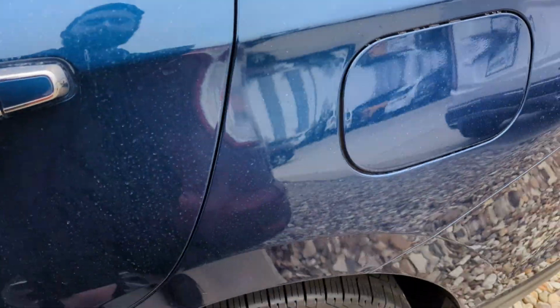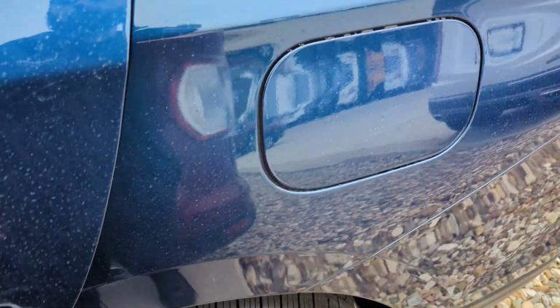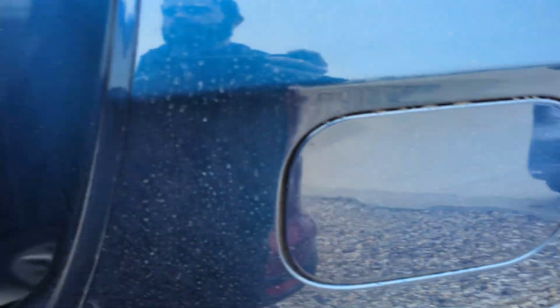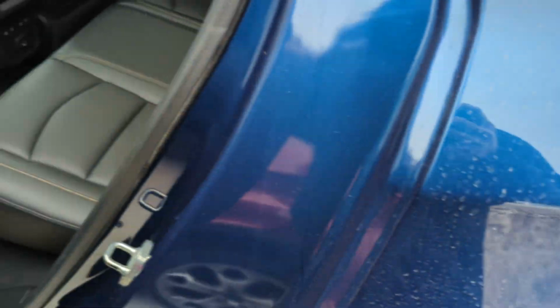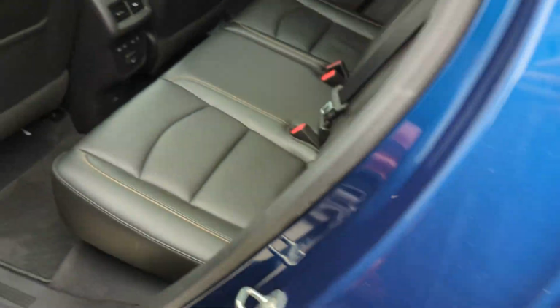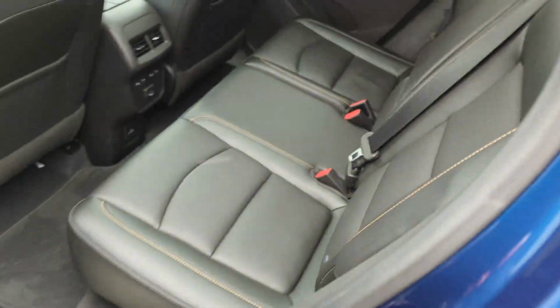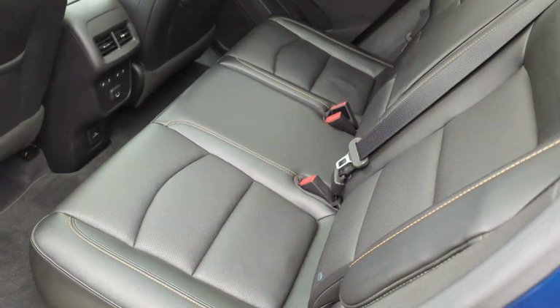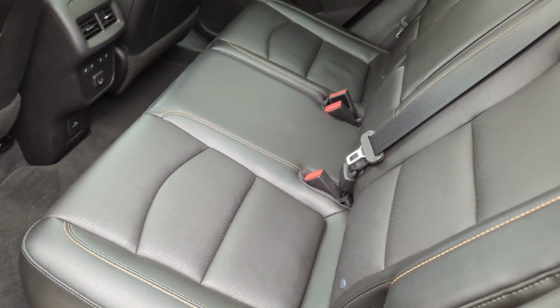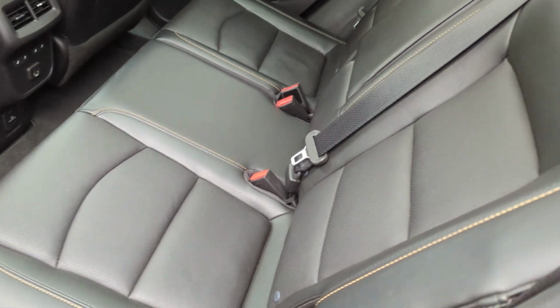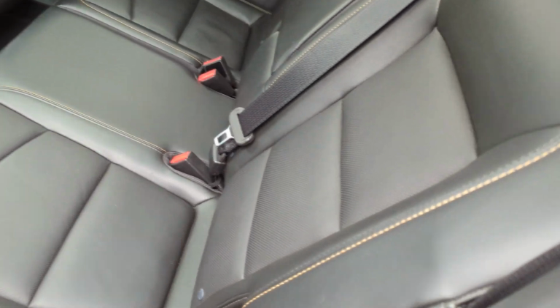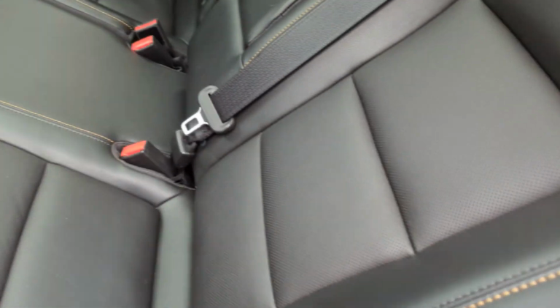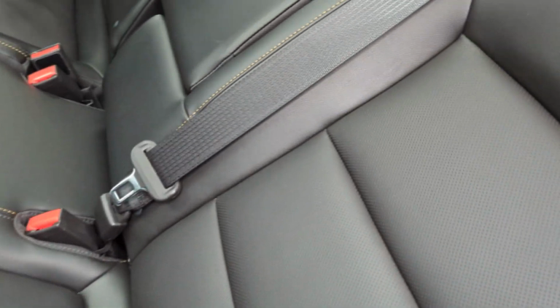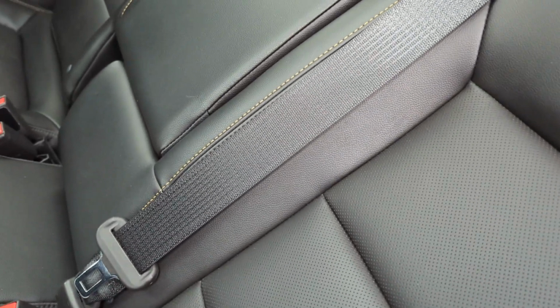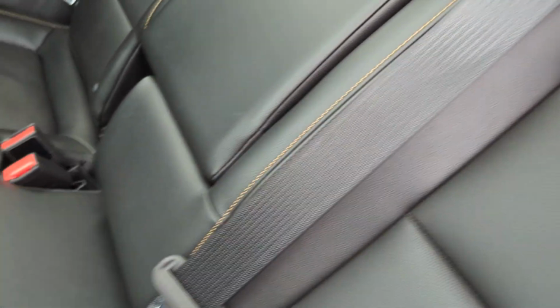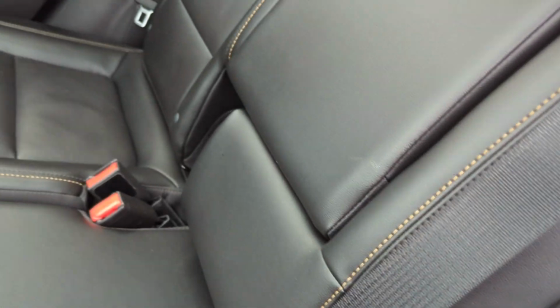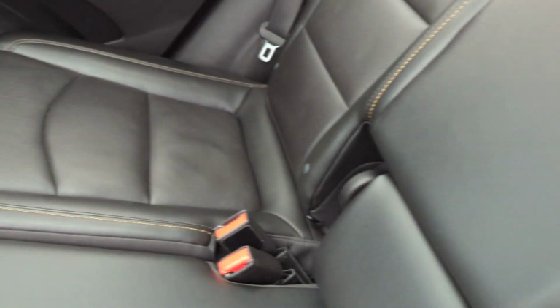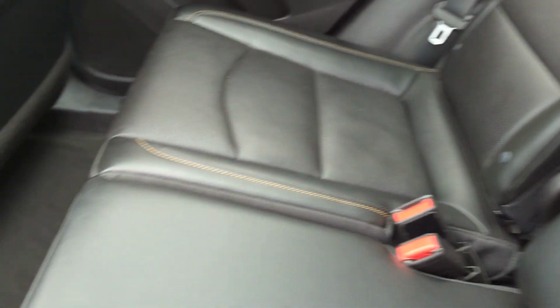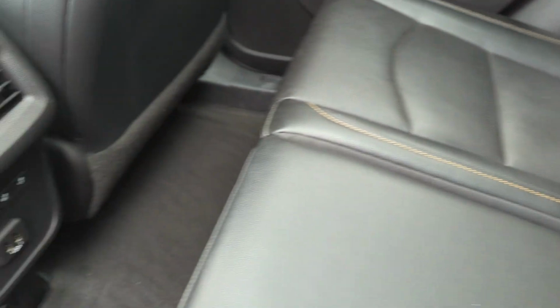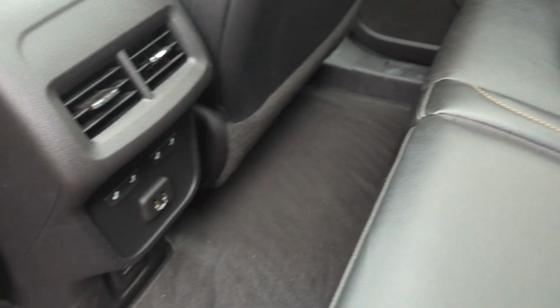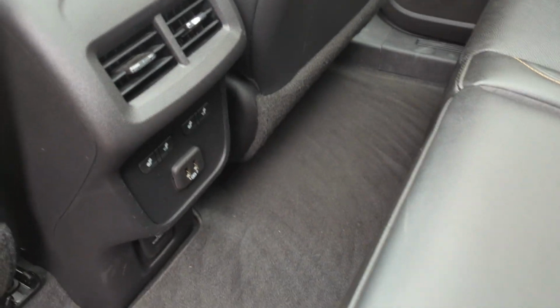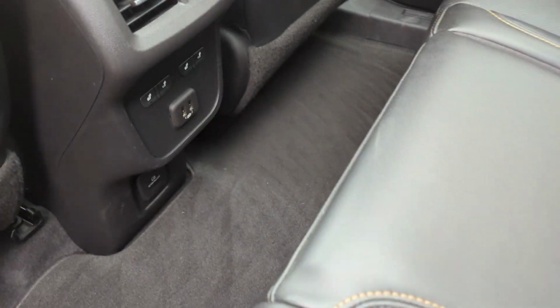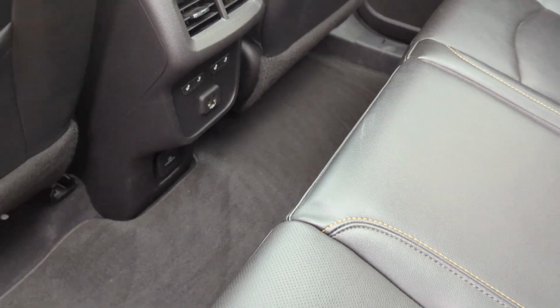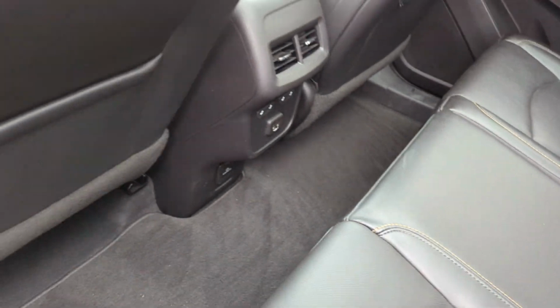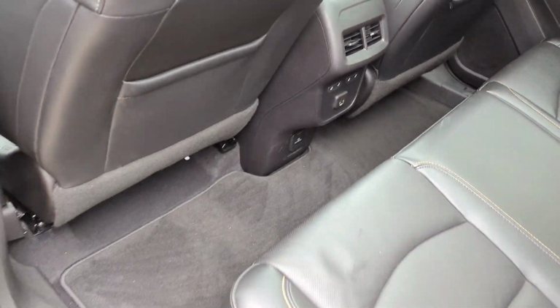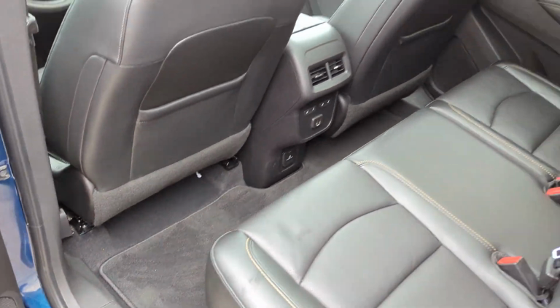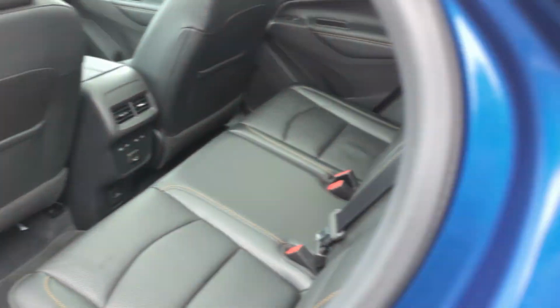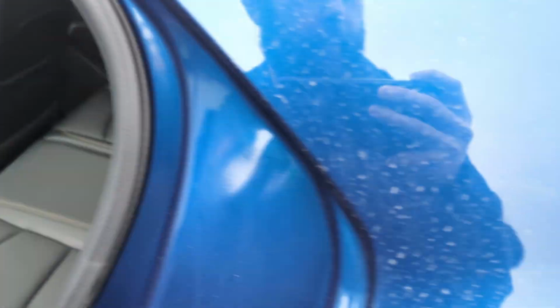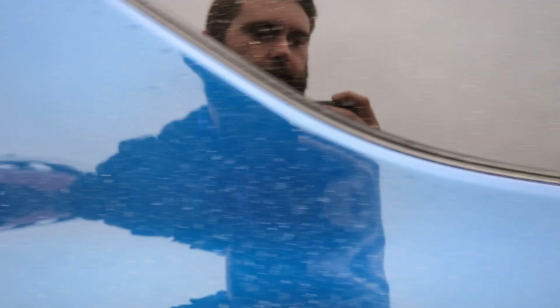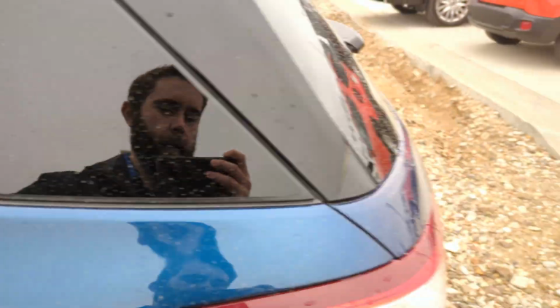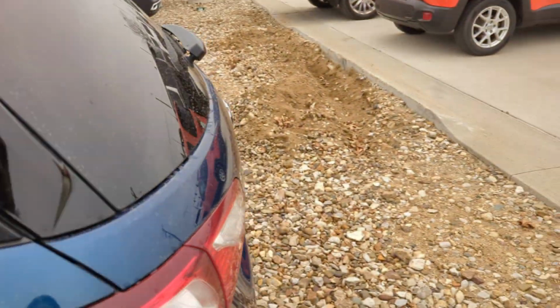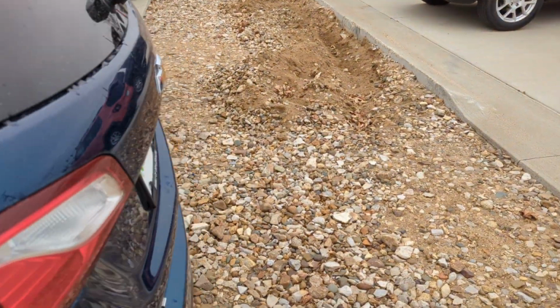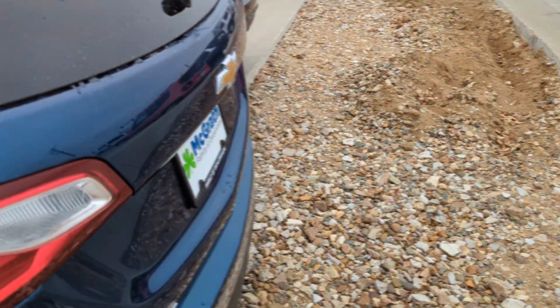Let's go ahead and look at the back seats. Same thing — really good condition. They don't look like they've been used a ton either. And there are heated seats even in the rear seats, so passengers will be happy about that.